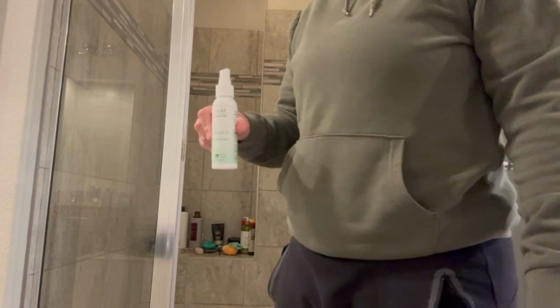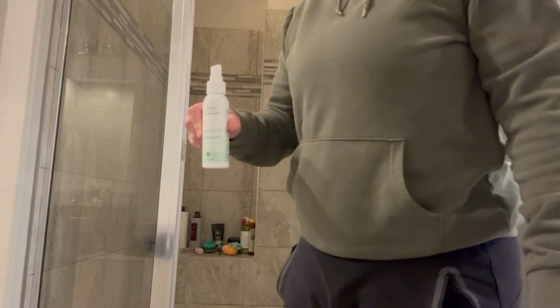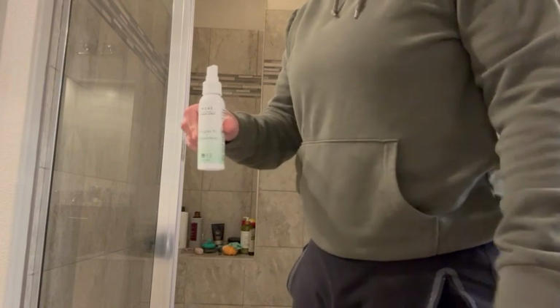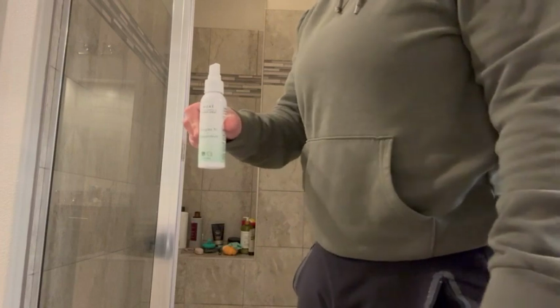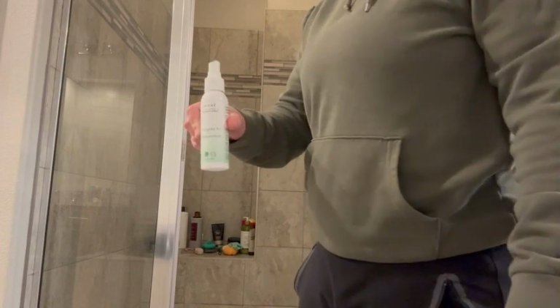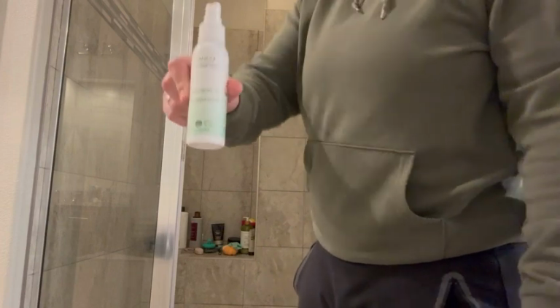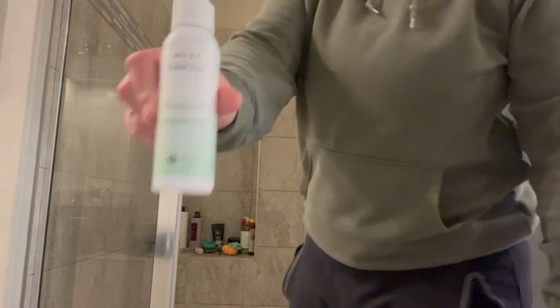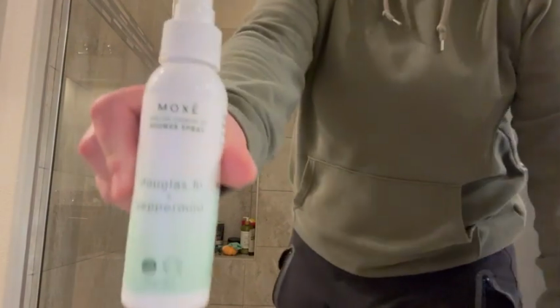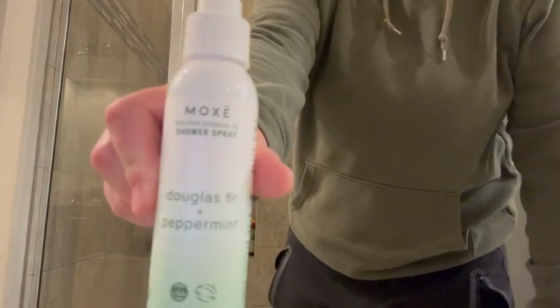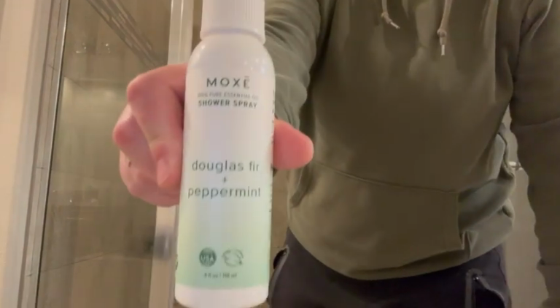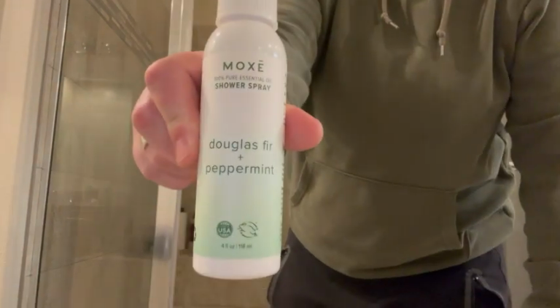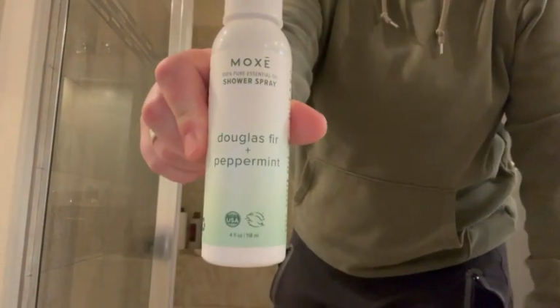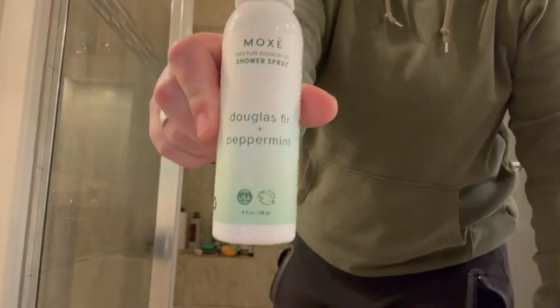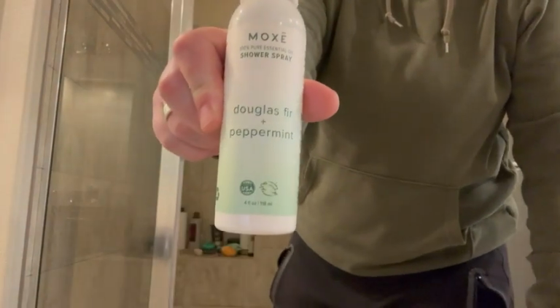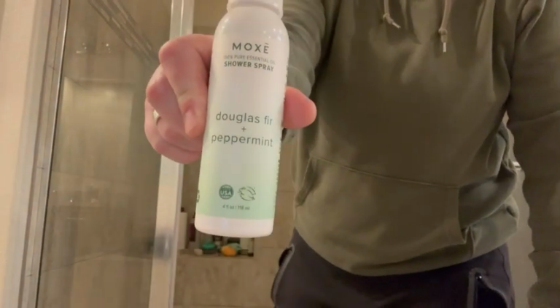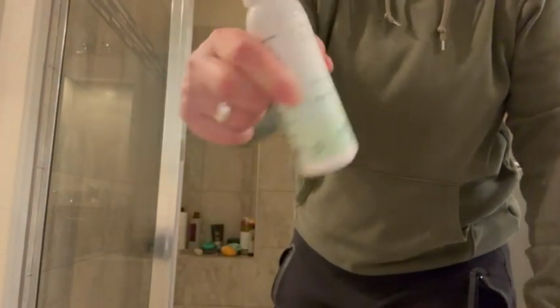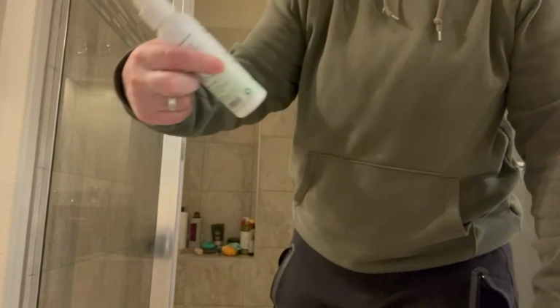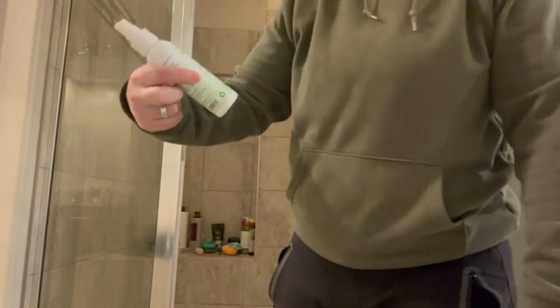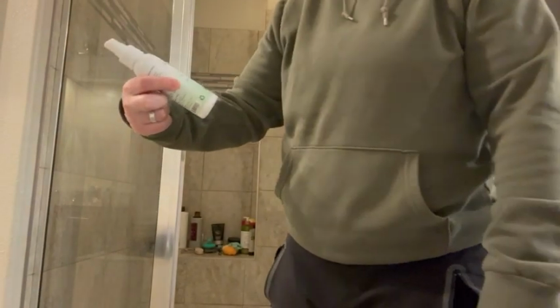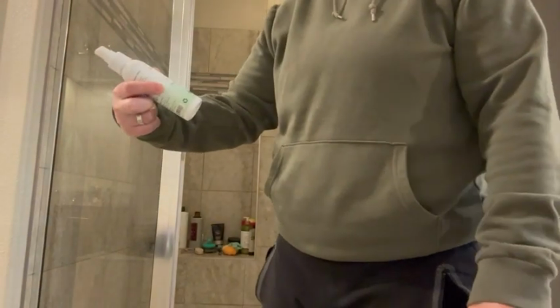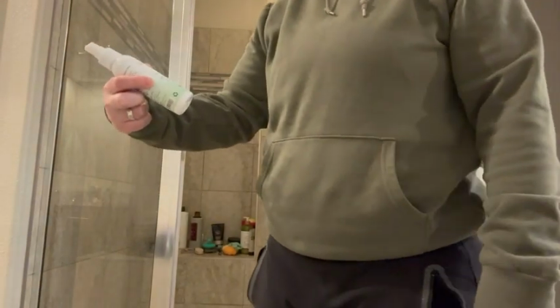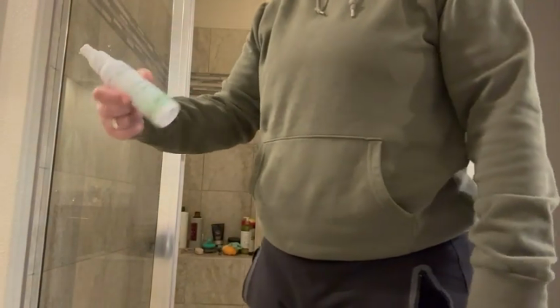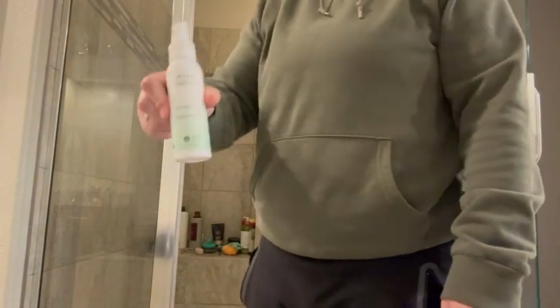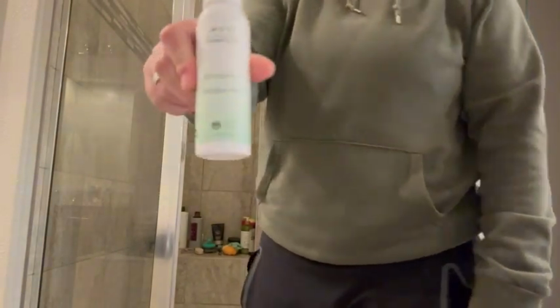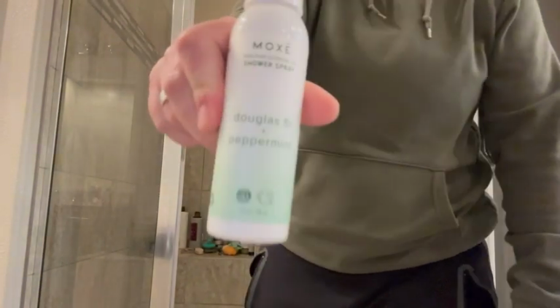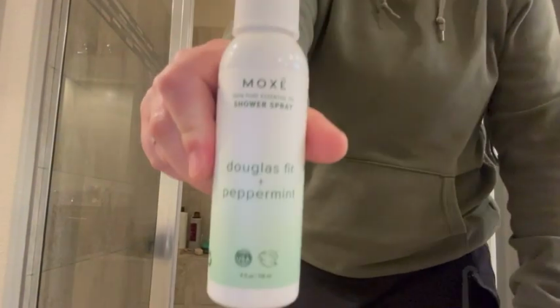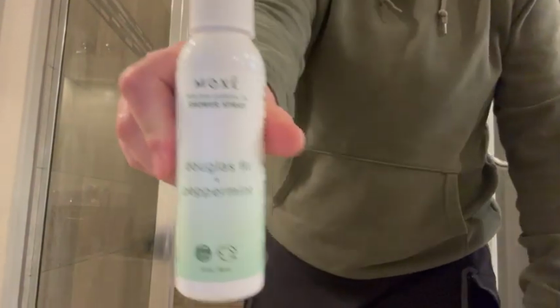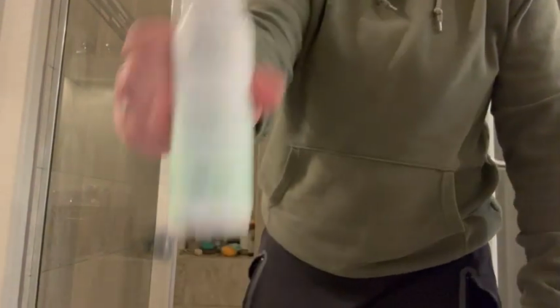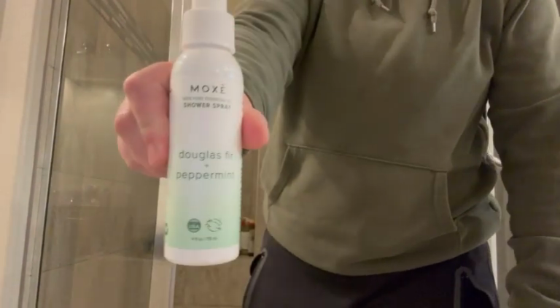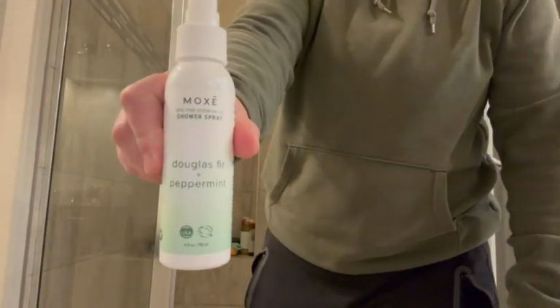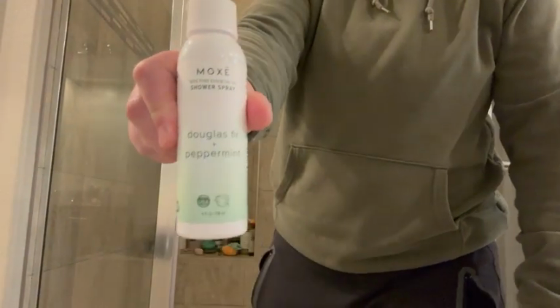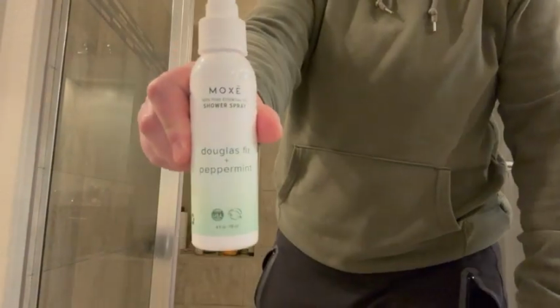Hey everyone, I'm here with this shower spray by Moxie. This is the Douglas Fir and Peppermint, and I absolutely love it.